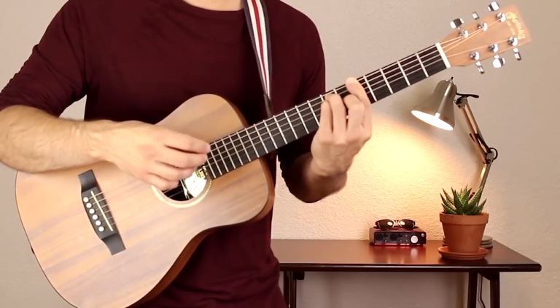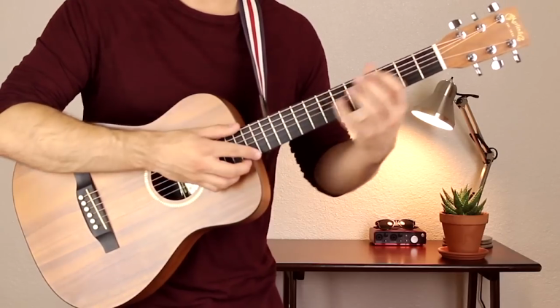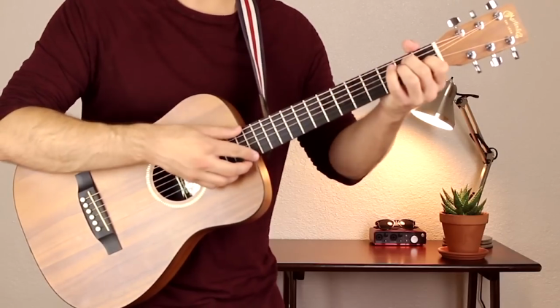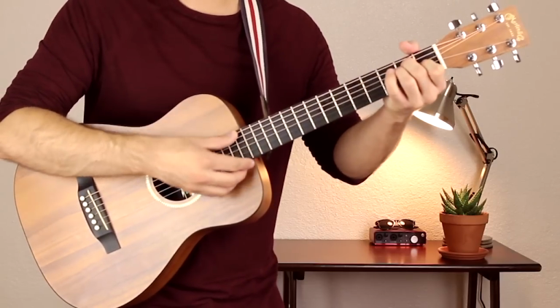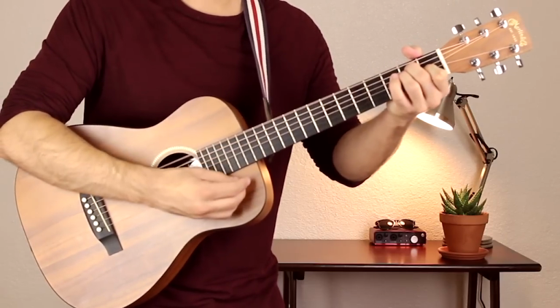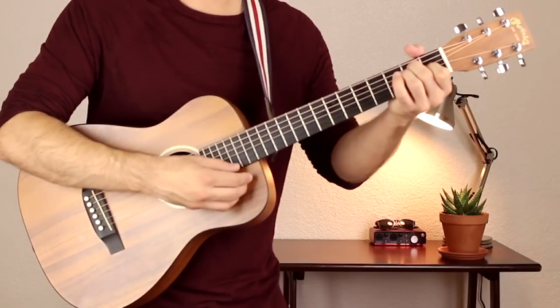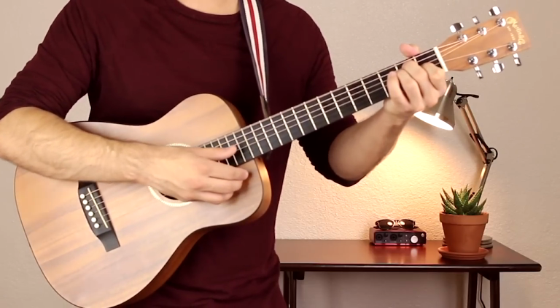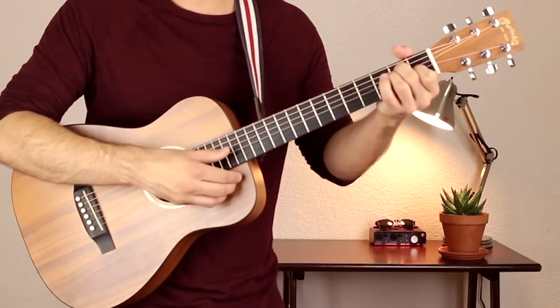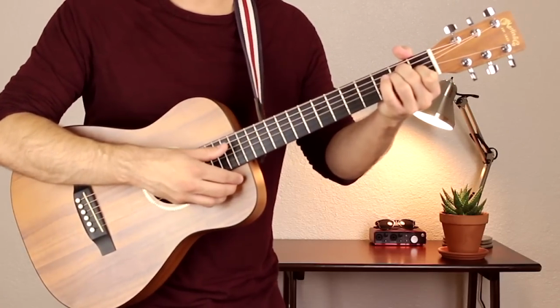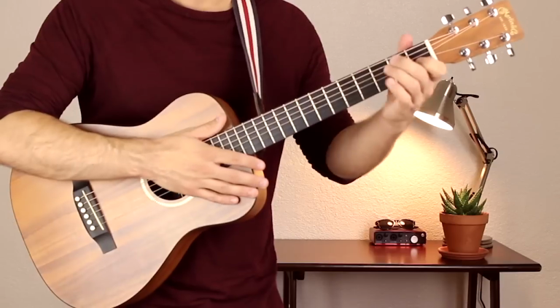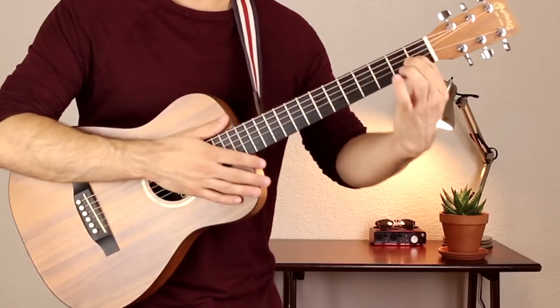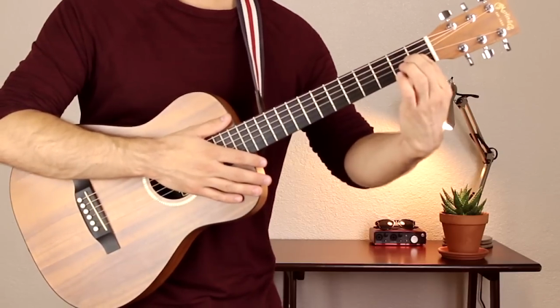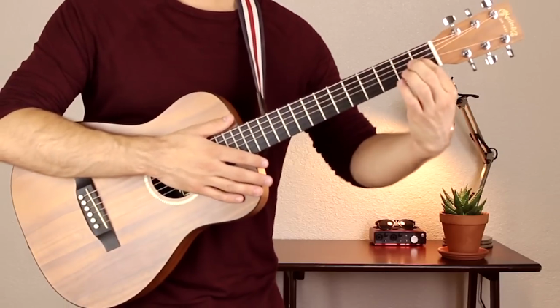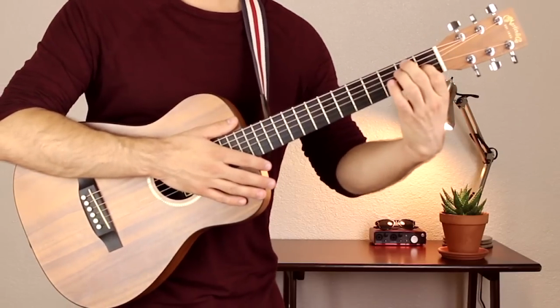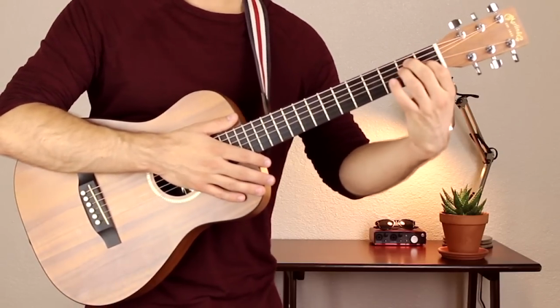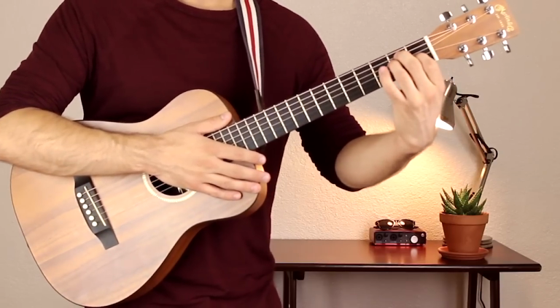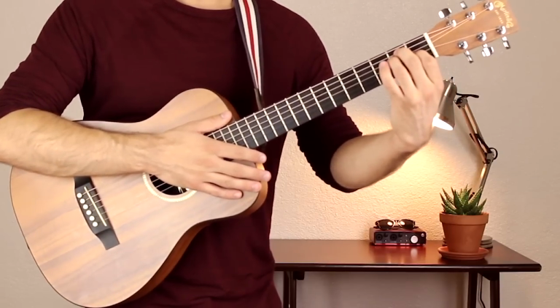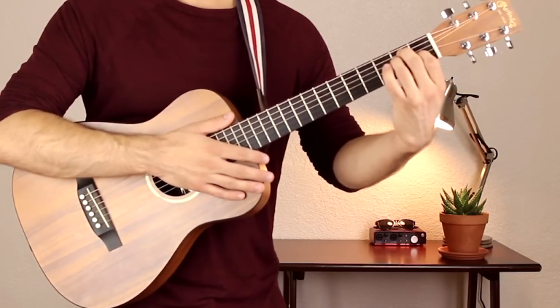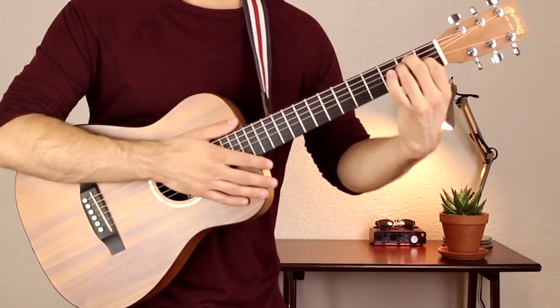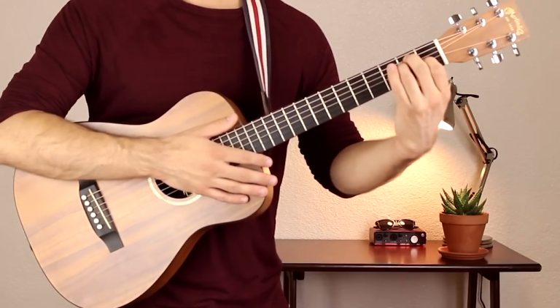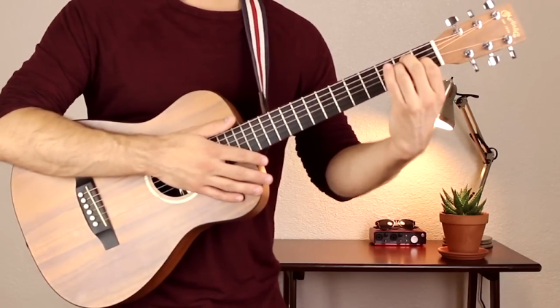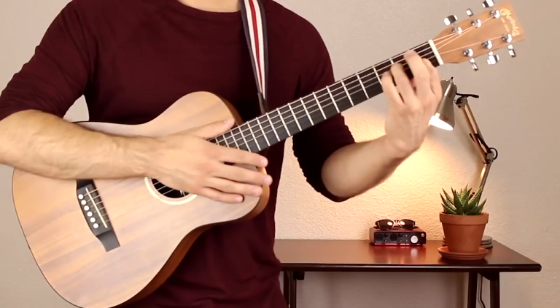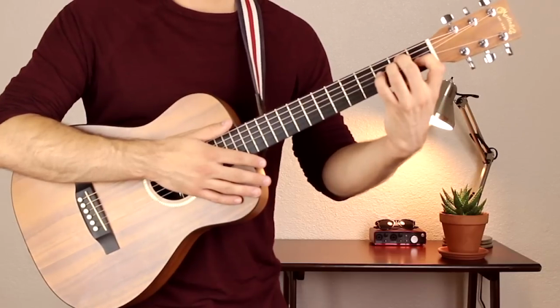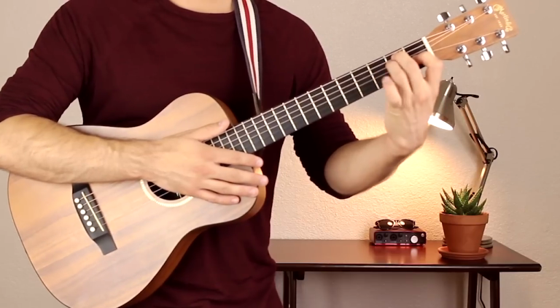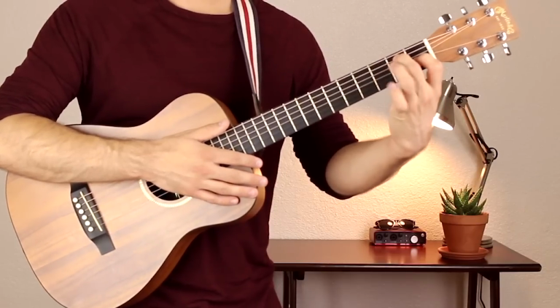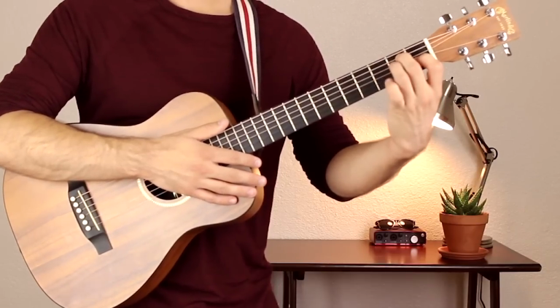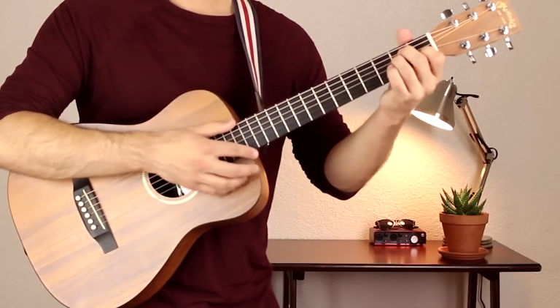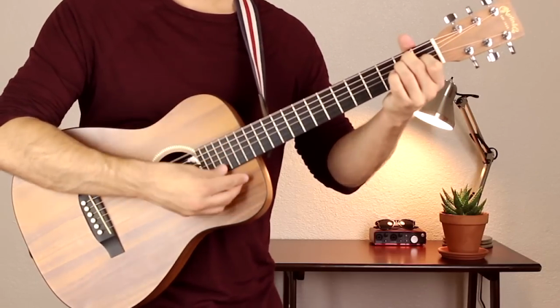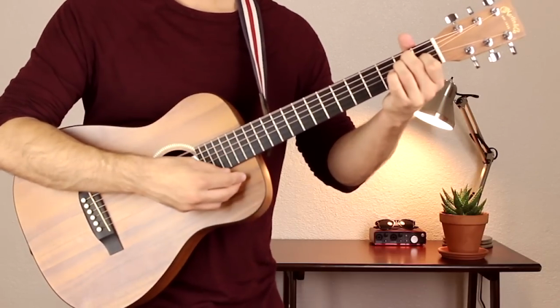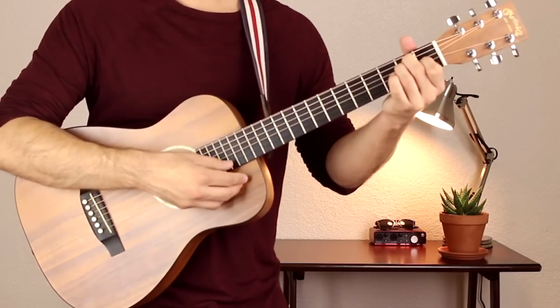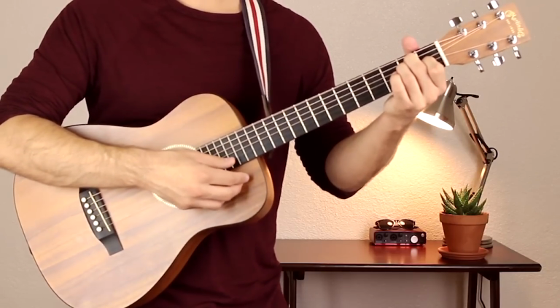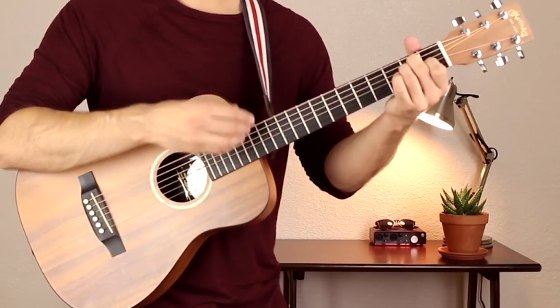Then we have E, an open chord. Your first finger is on fret 1 of the G string. Your second and third fingers are on fret 2 of the A and D strings. Strum all six strings.